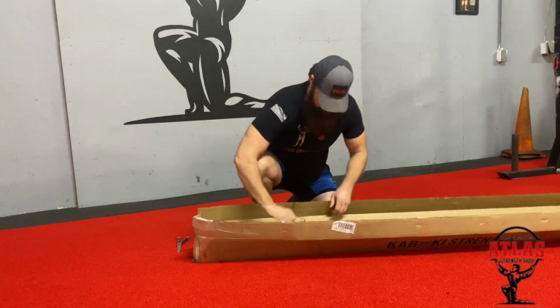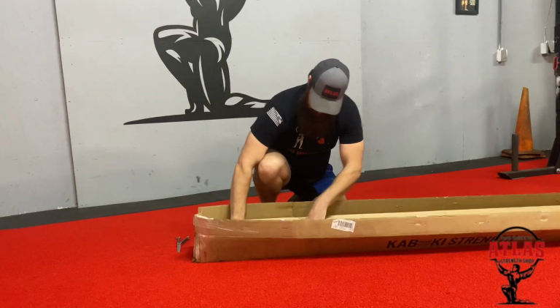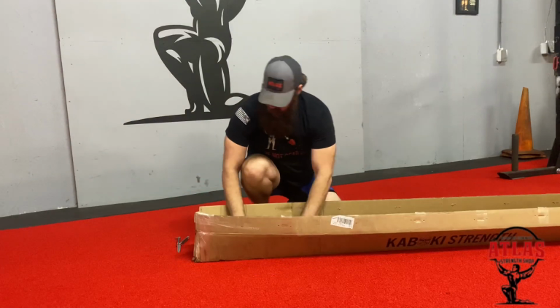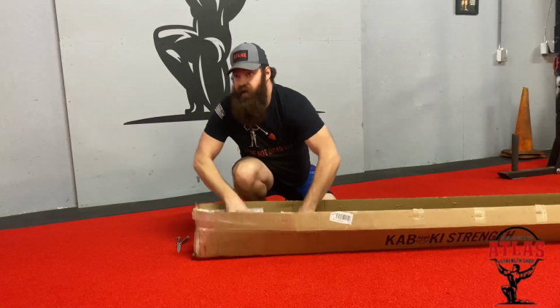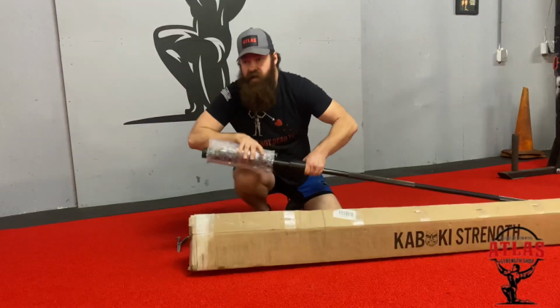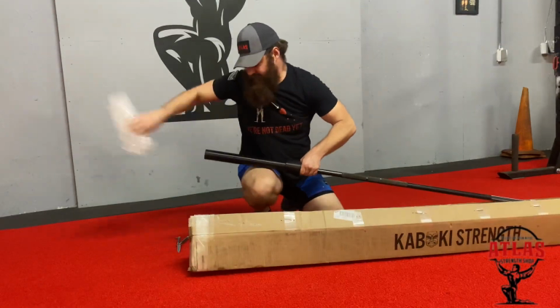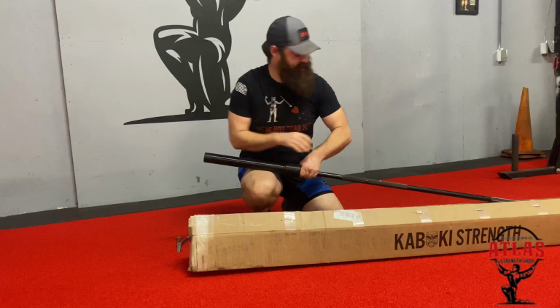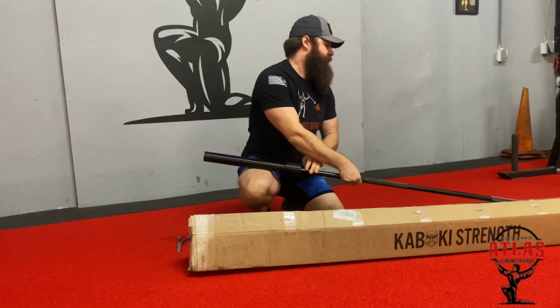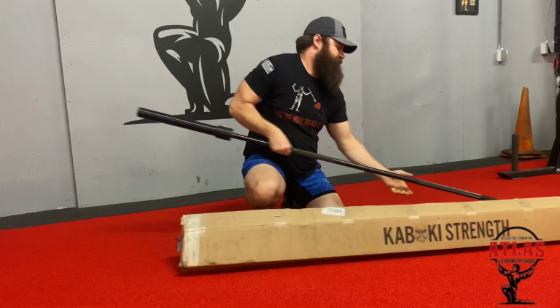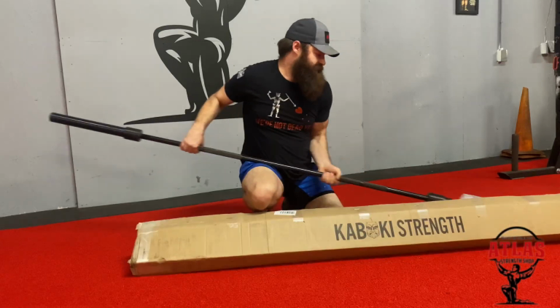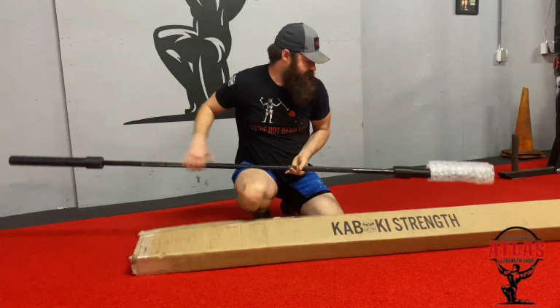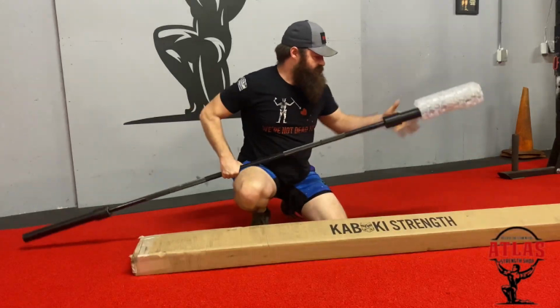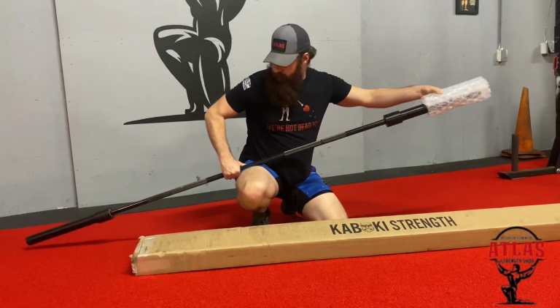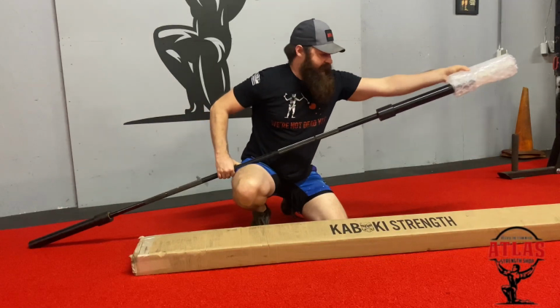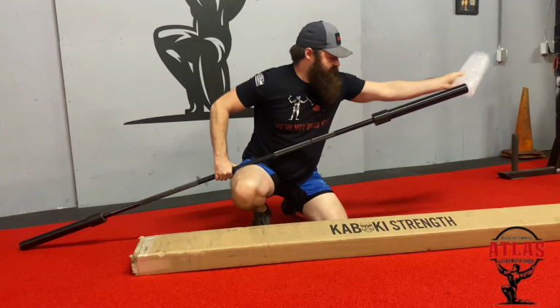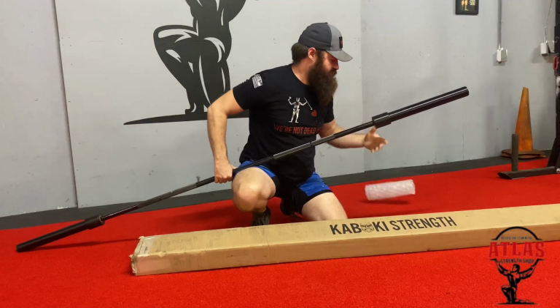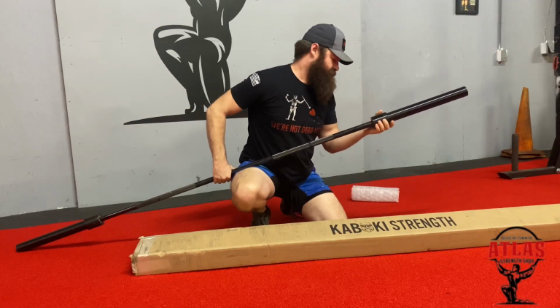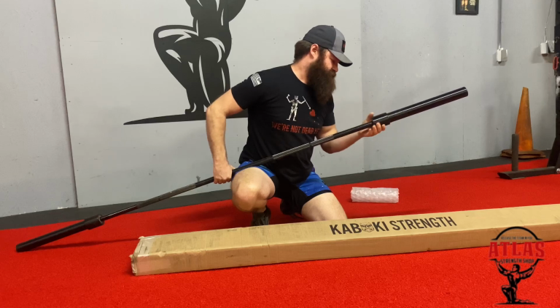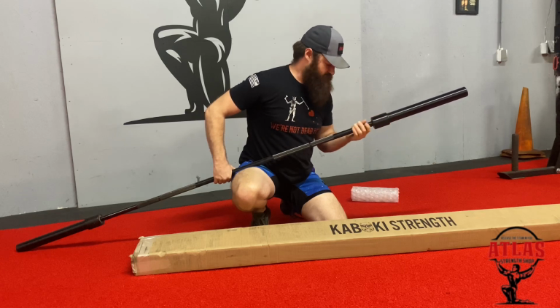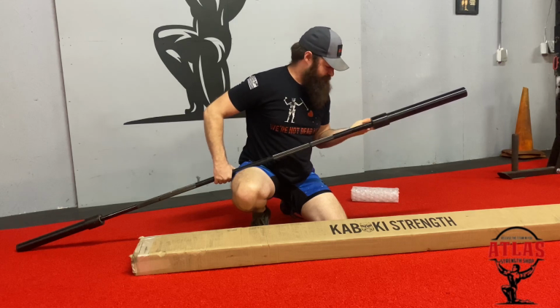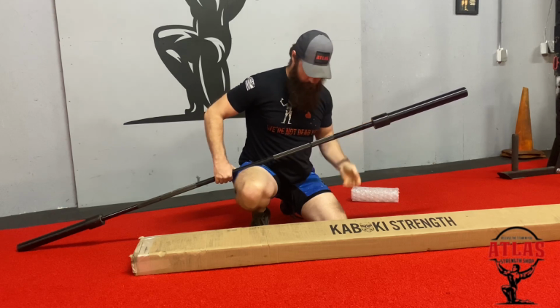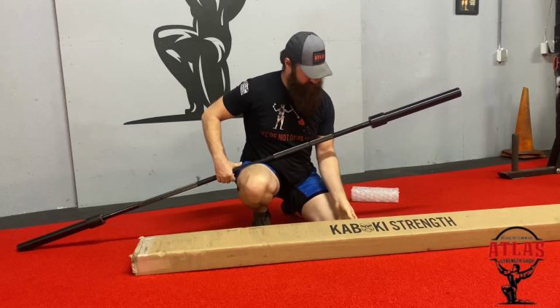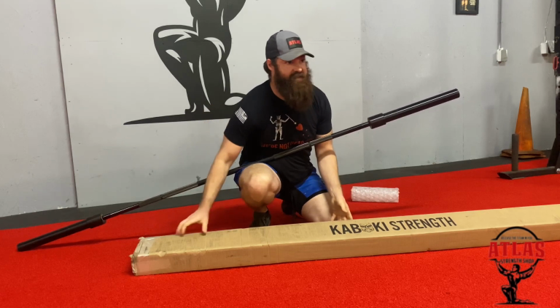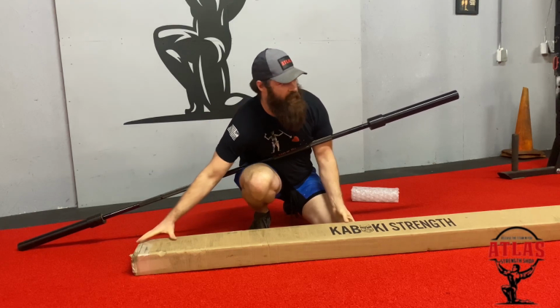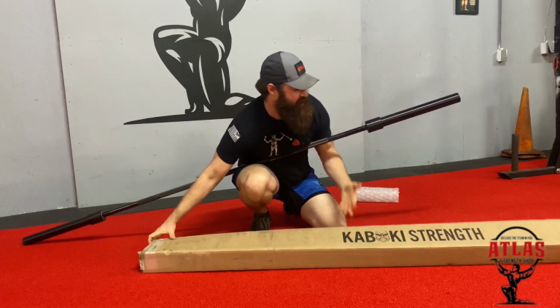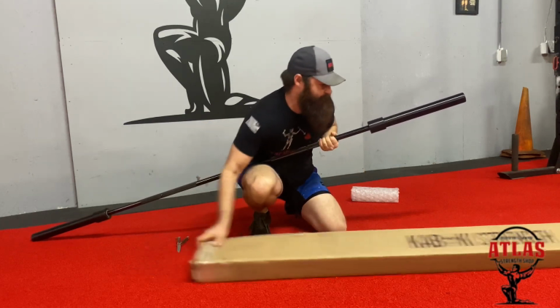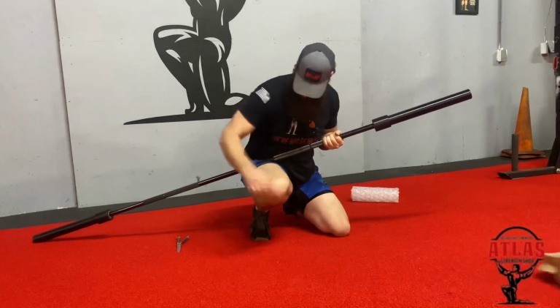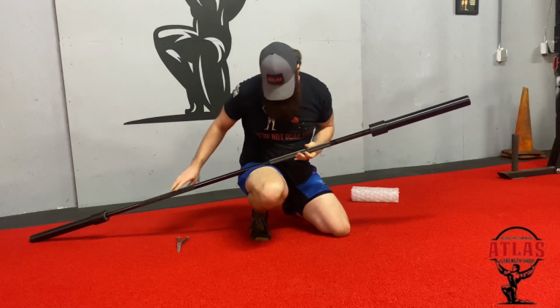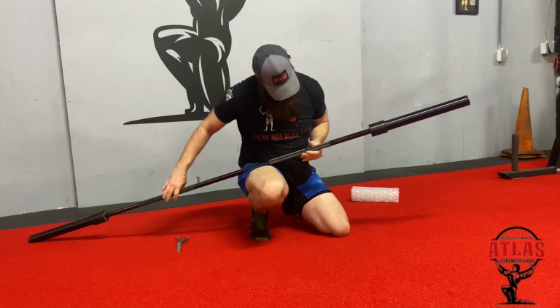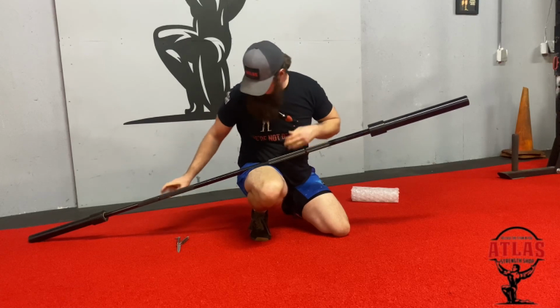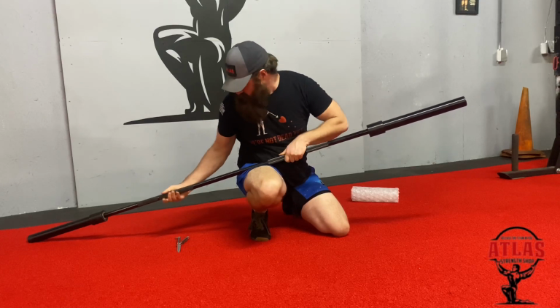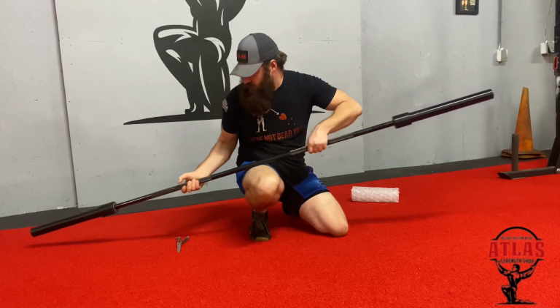Here is the bar — they've got the ends wrapped in bubble wrap. There's residue from the box all over it, so it's definitely going to need to be cleaned up. Oh my god, this knurling is sharp.